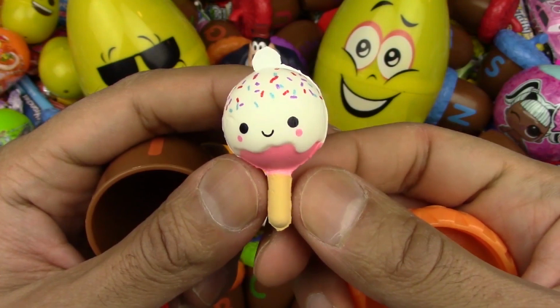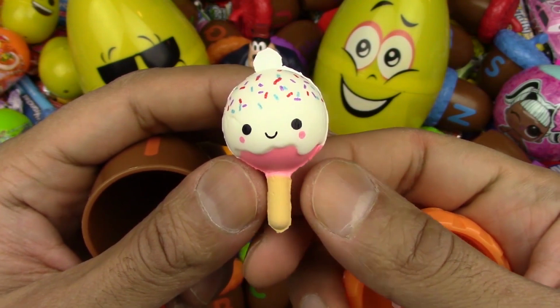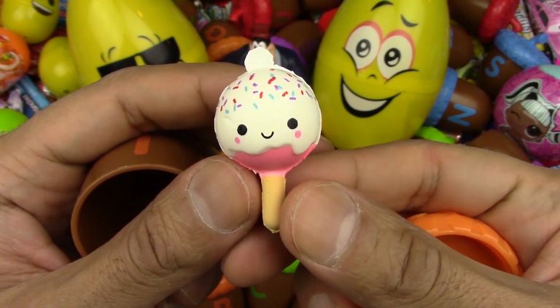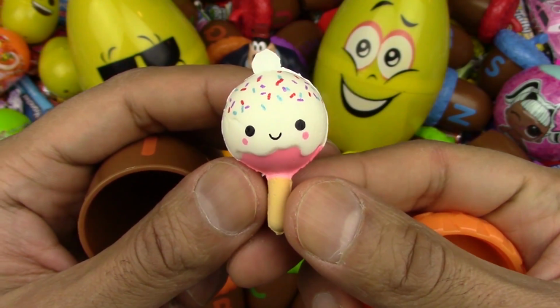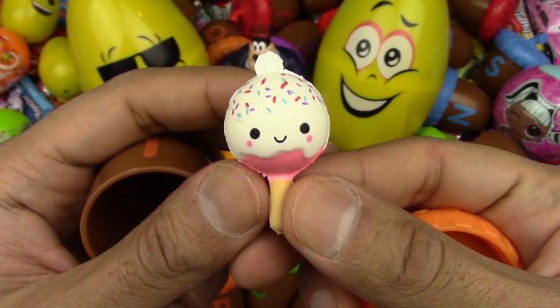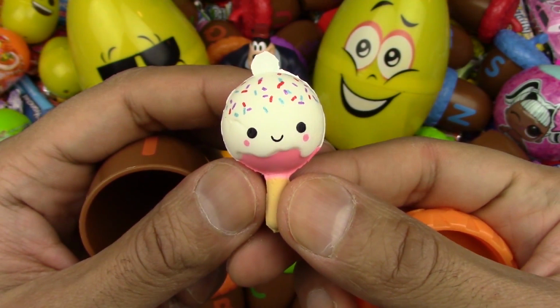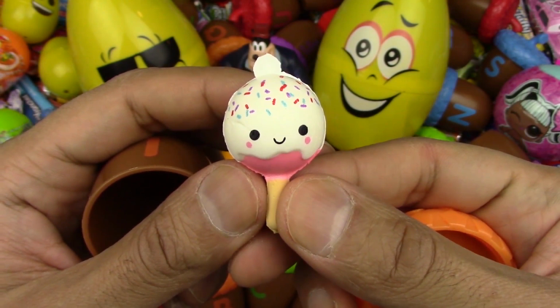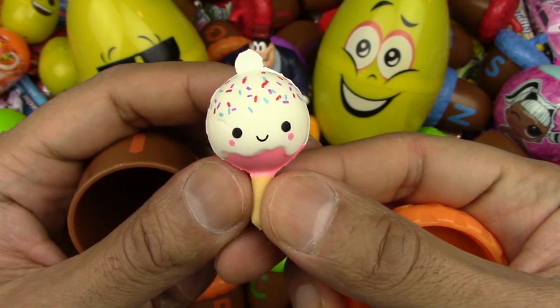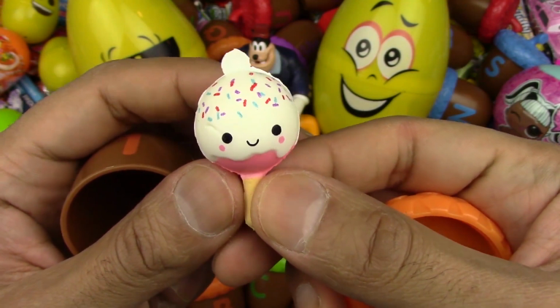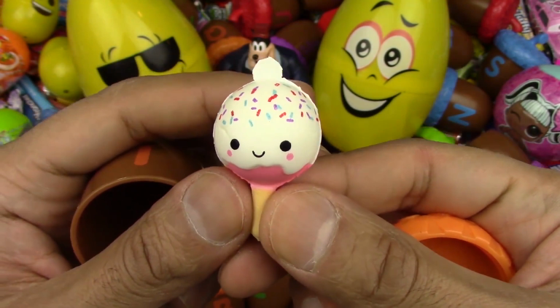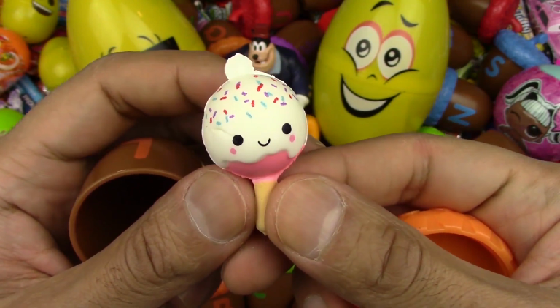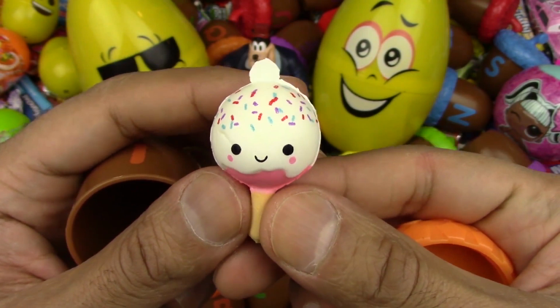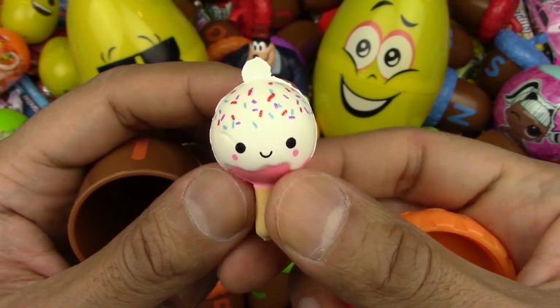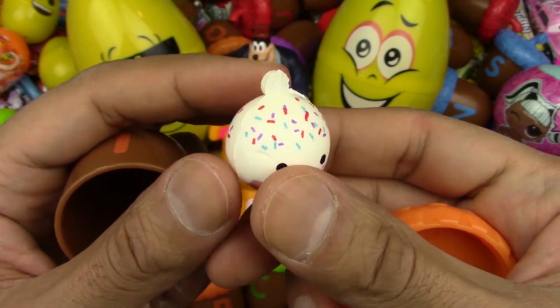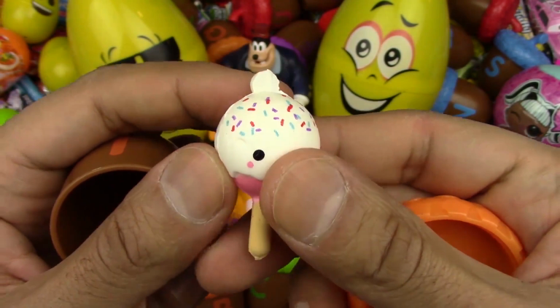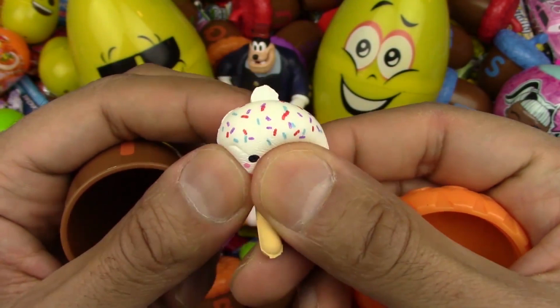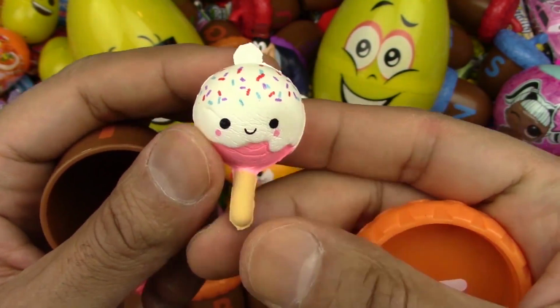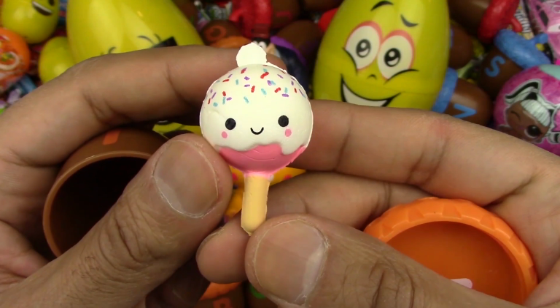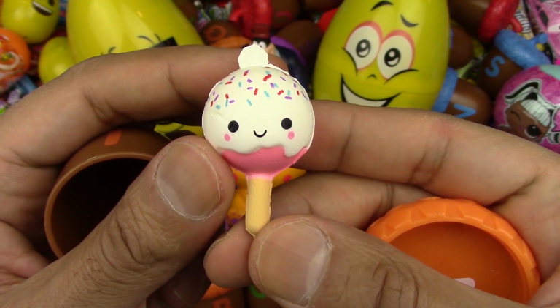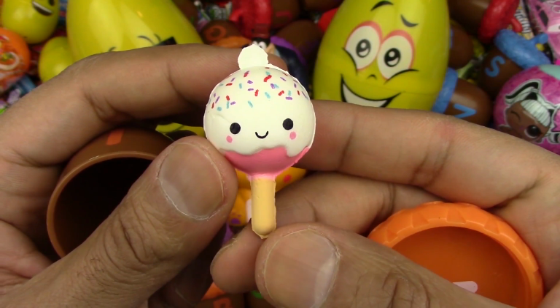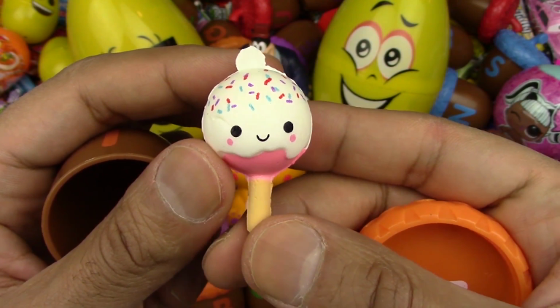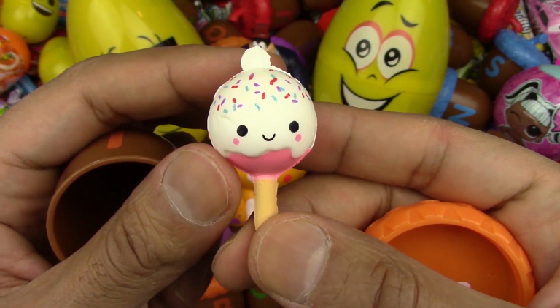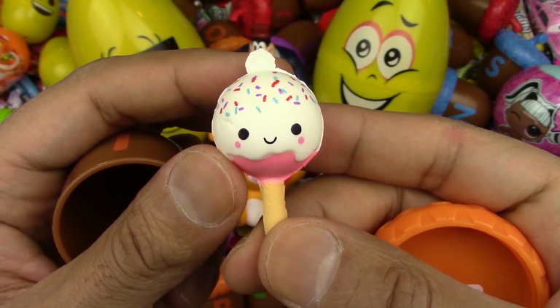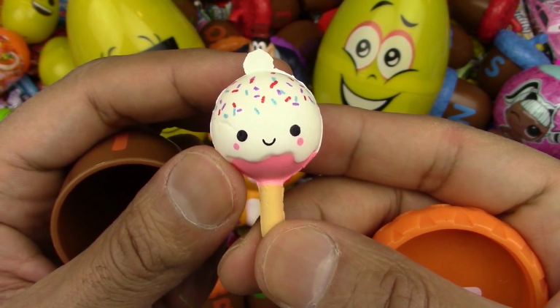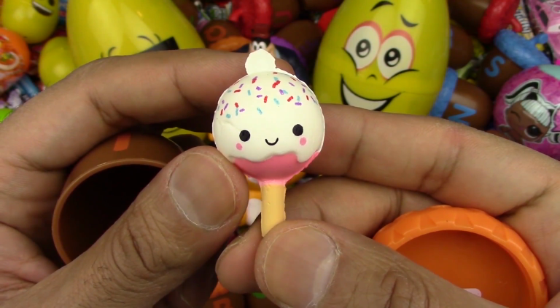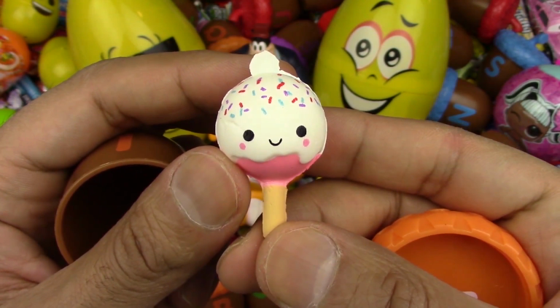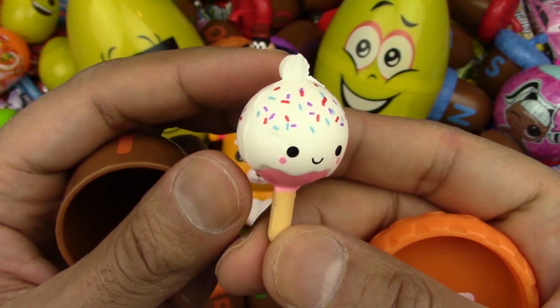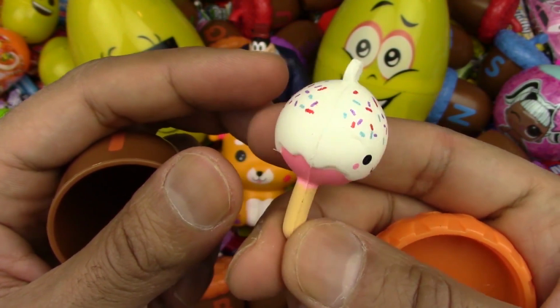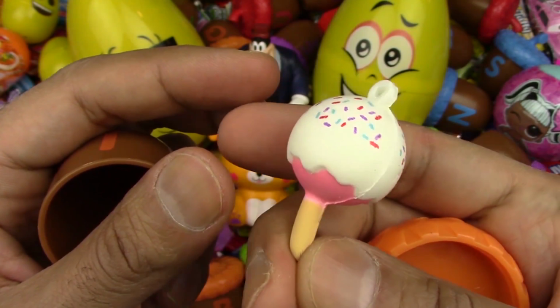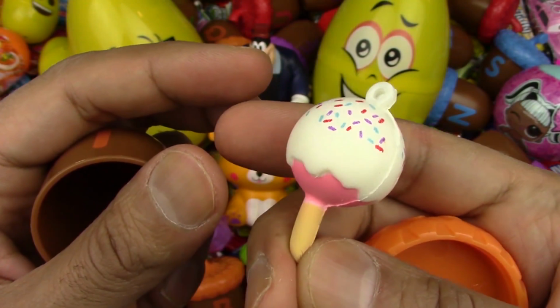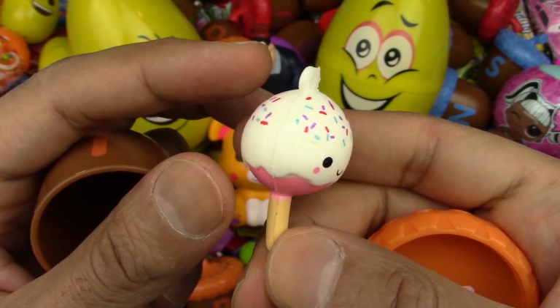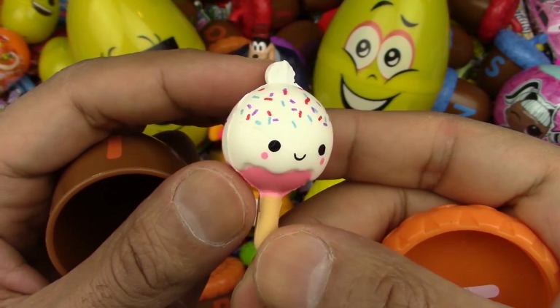L is for lollipop — a squishy, sparkling lollipop! Haha! This is a super squishy, sparkly lollipop. It's super cute, too. Haha! Yay!